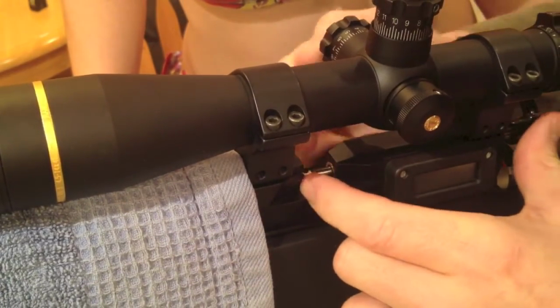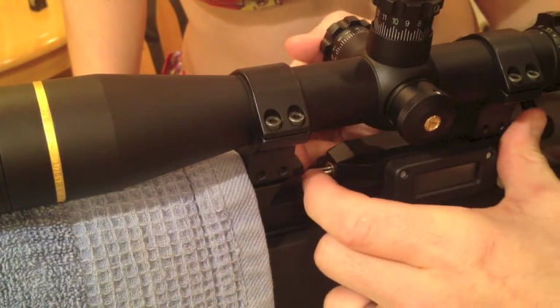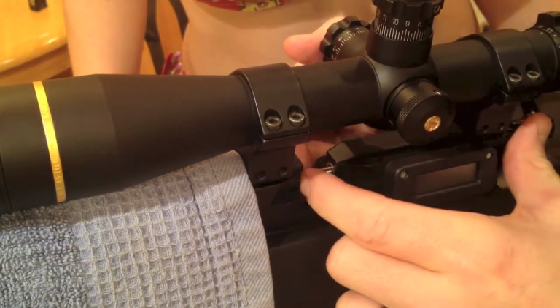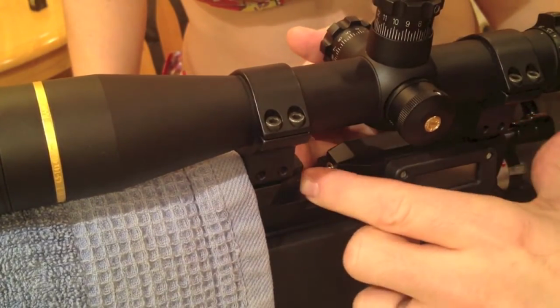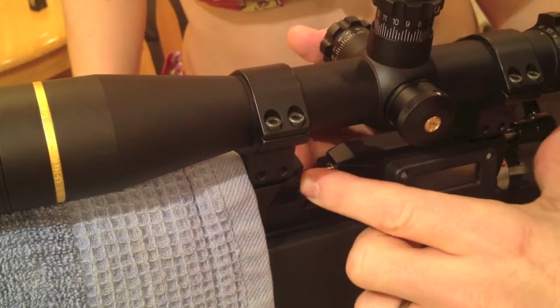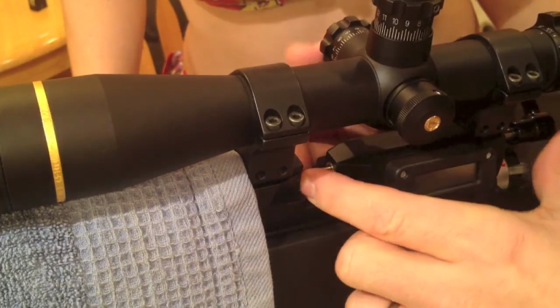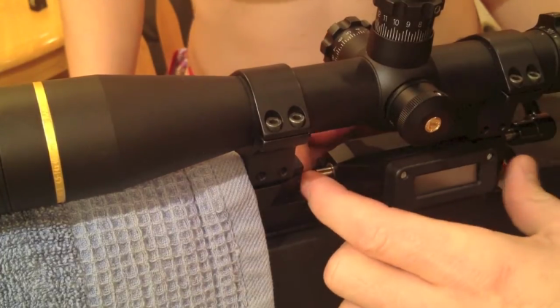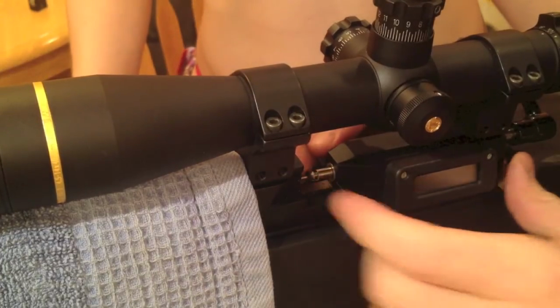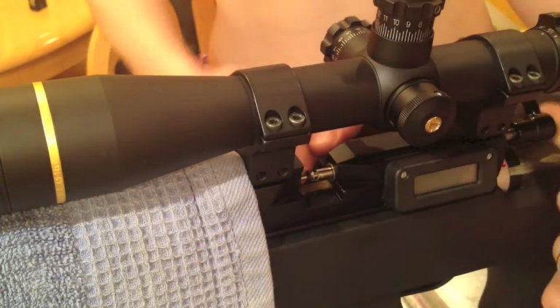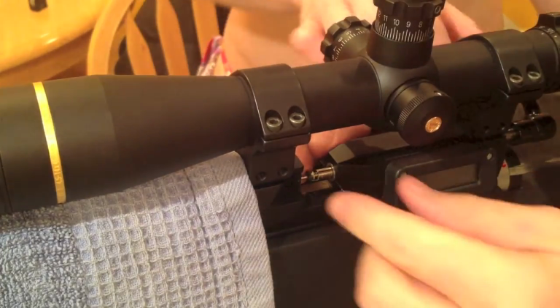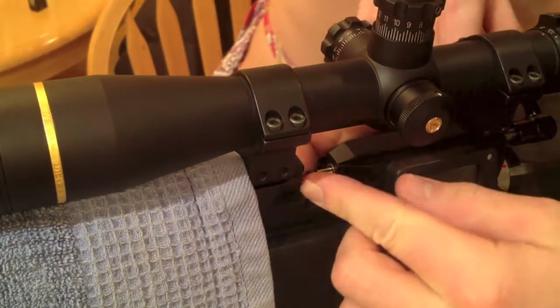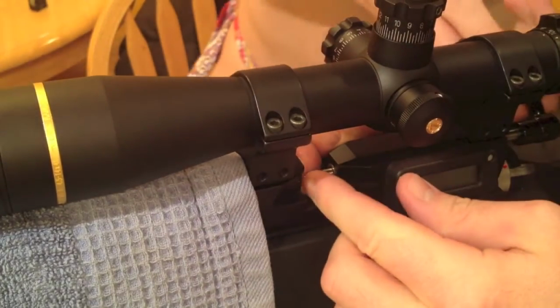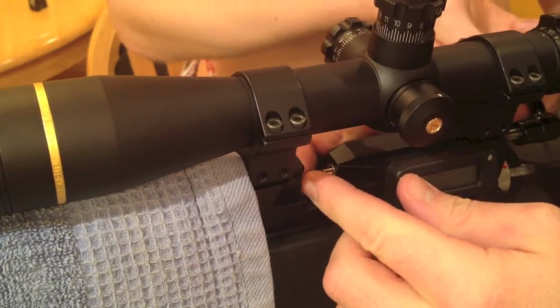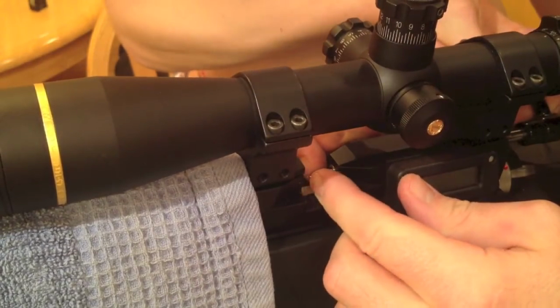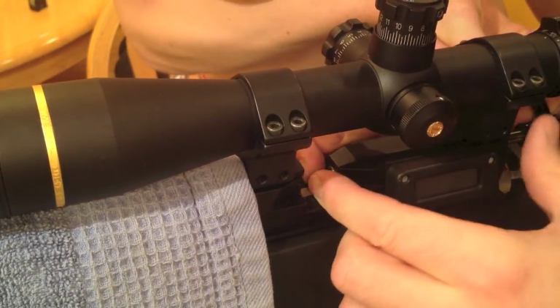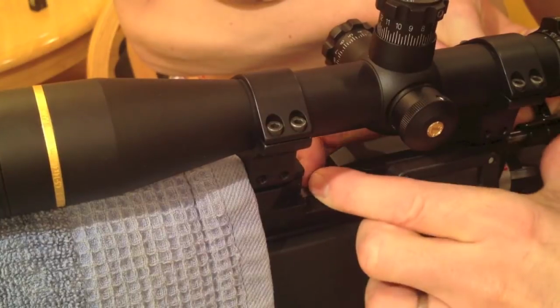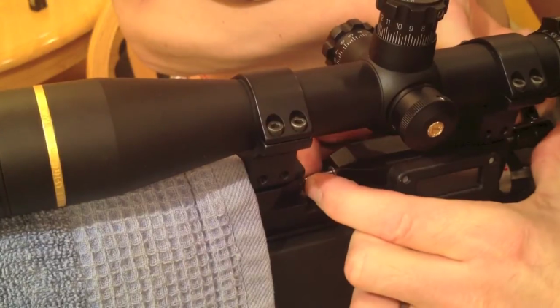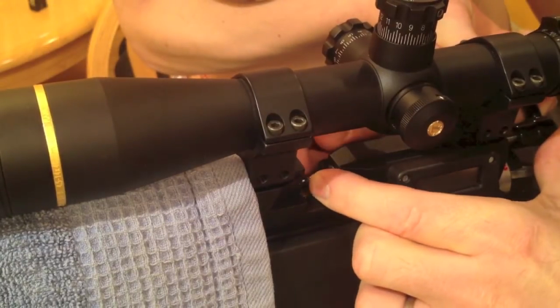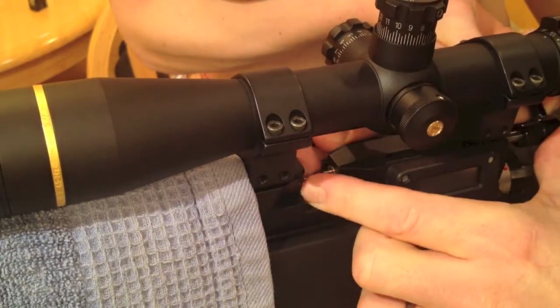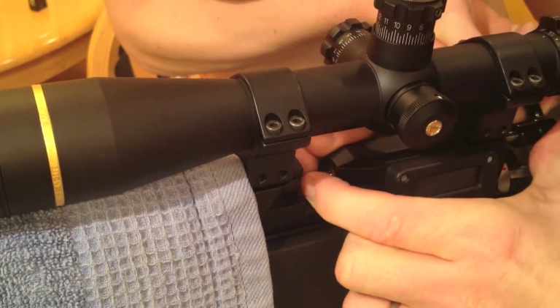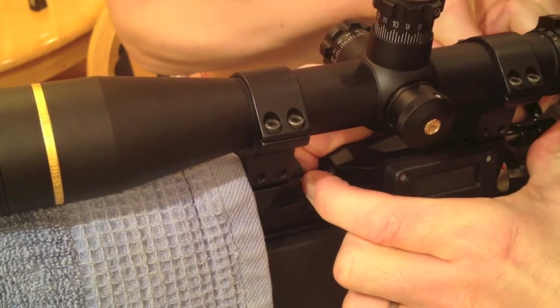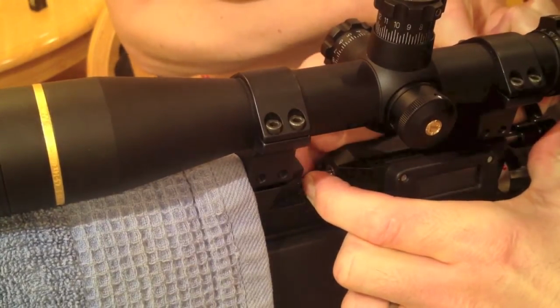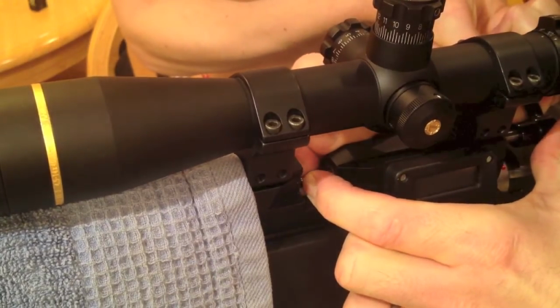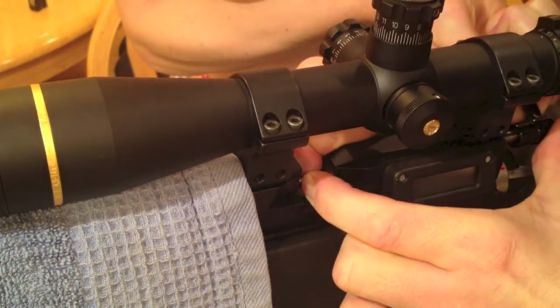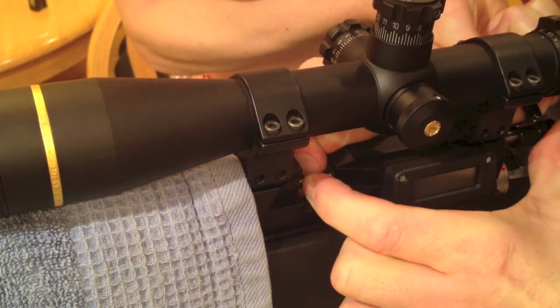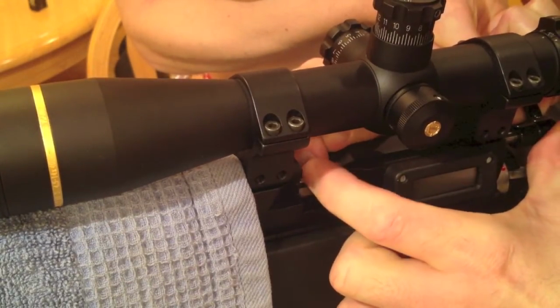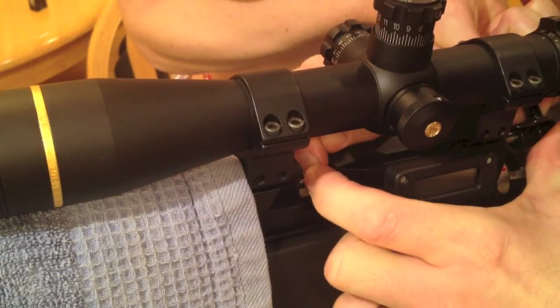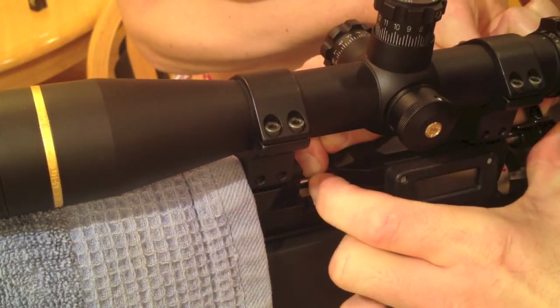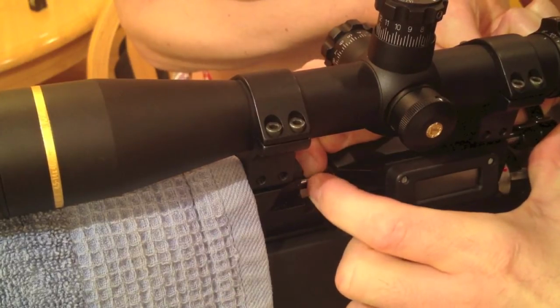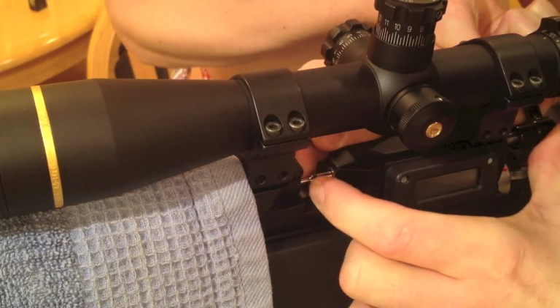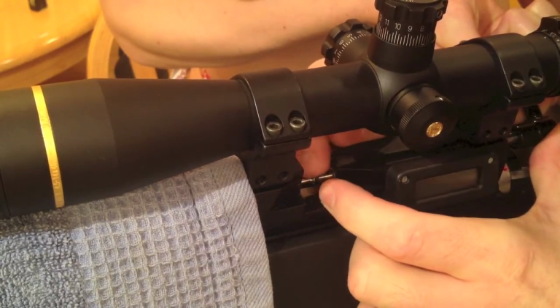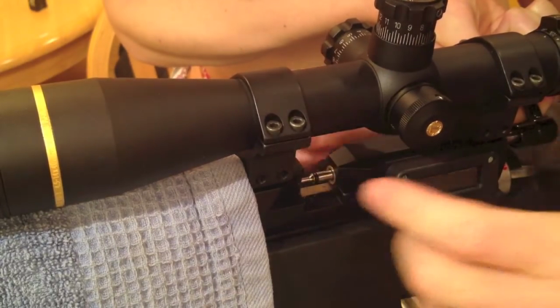Just a little bit more. Hold that bolt there, assistant — right here. It's going to push back. You've got to push back a little bit more for me. There we go. It was tough when we got it on.